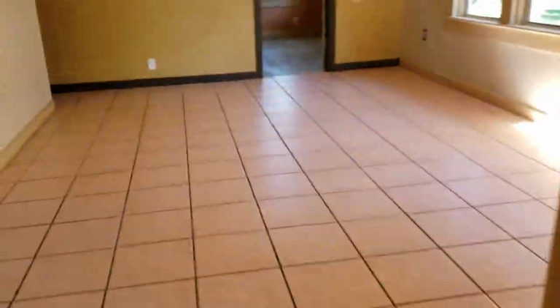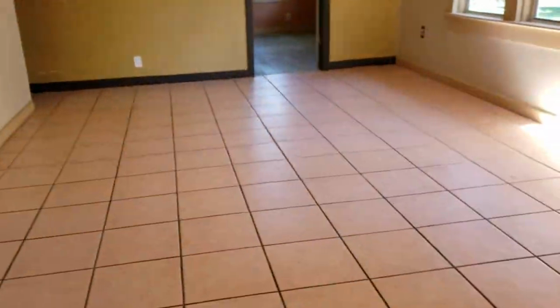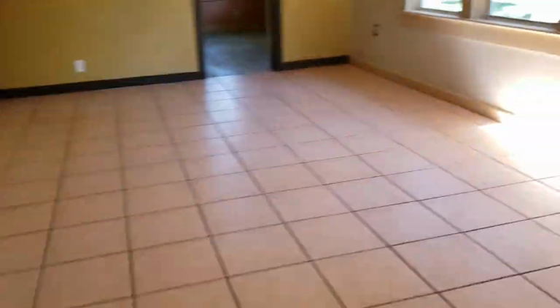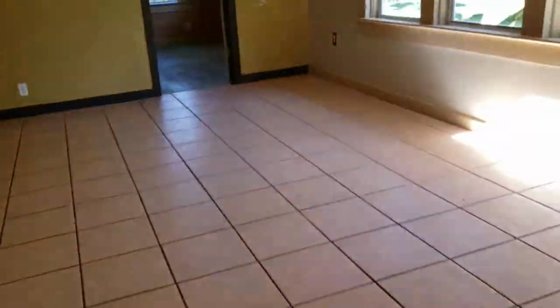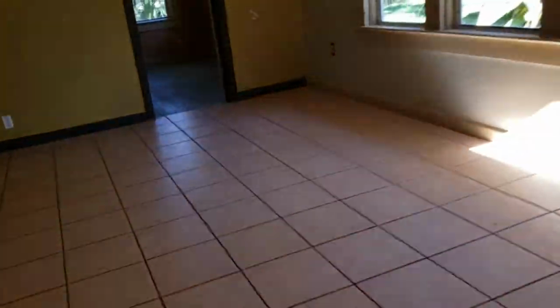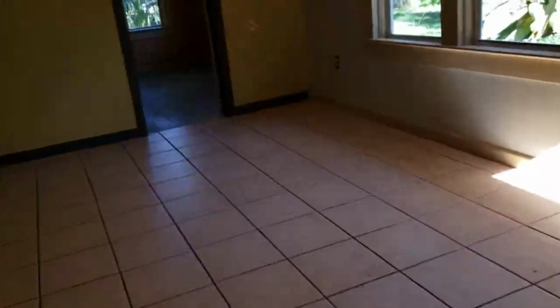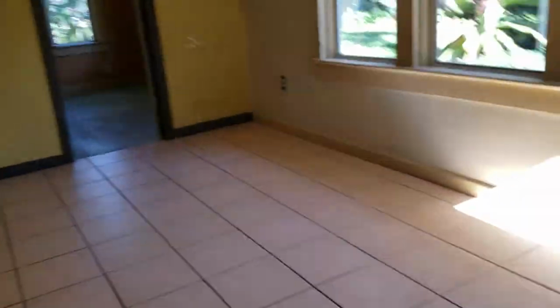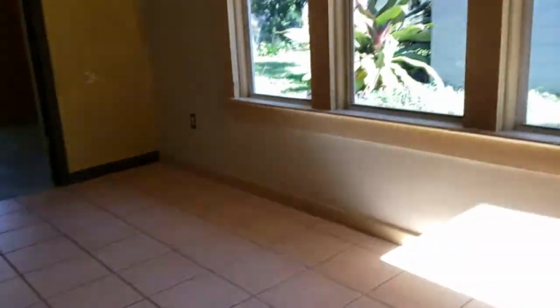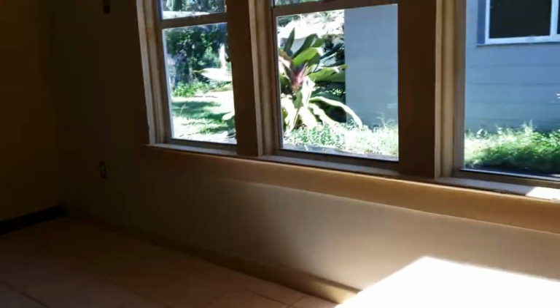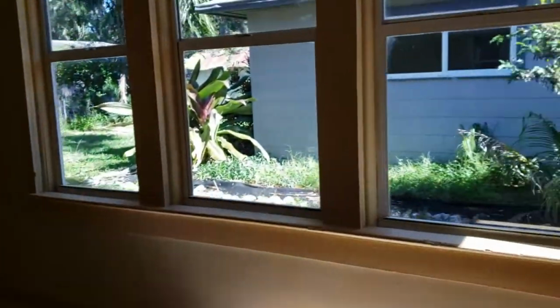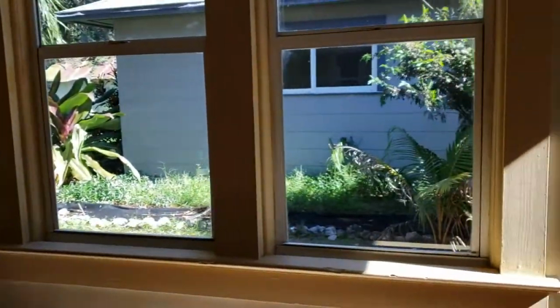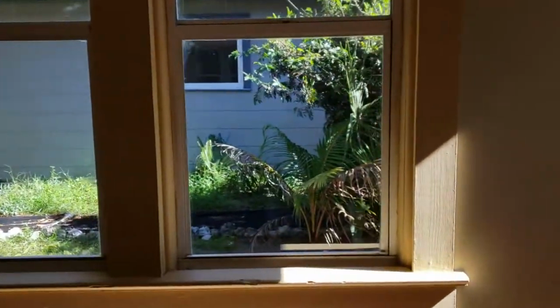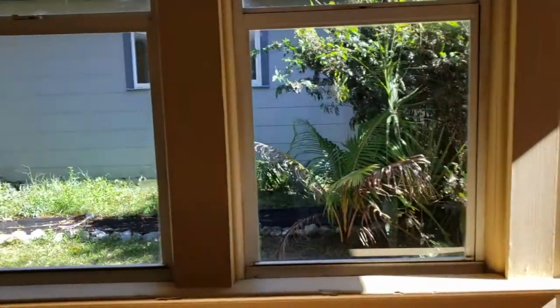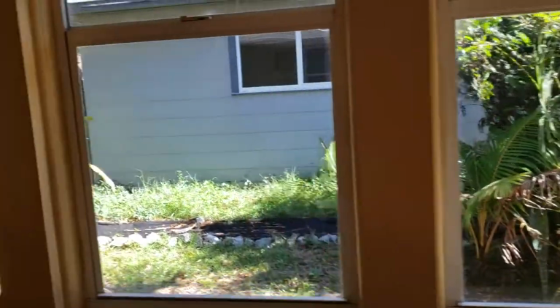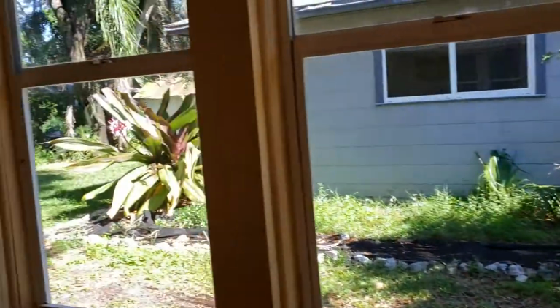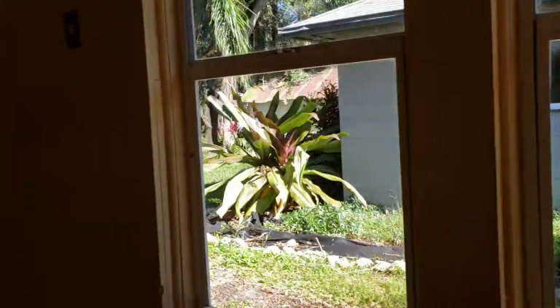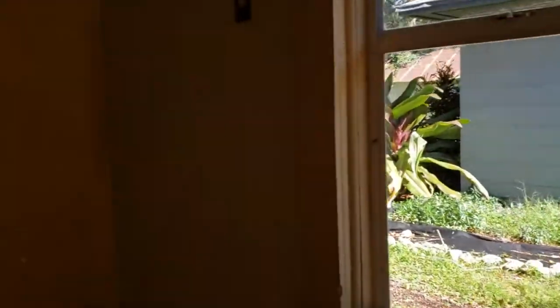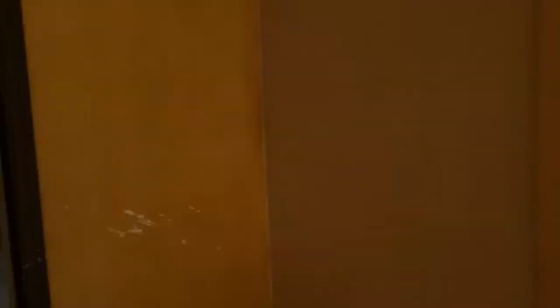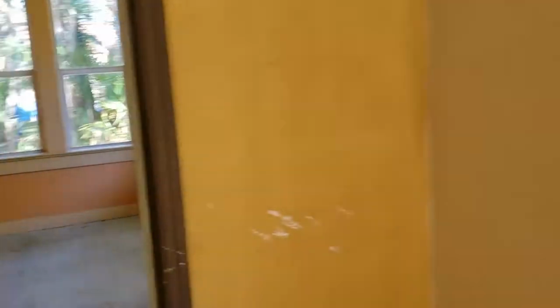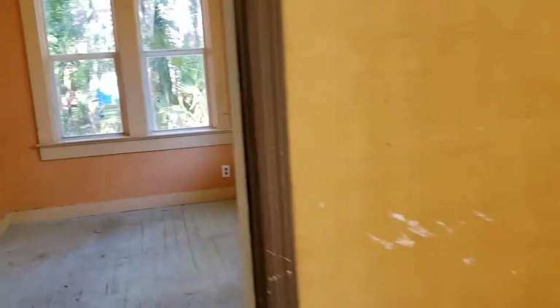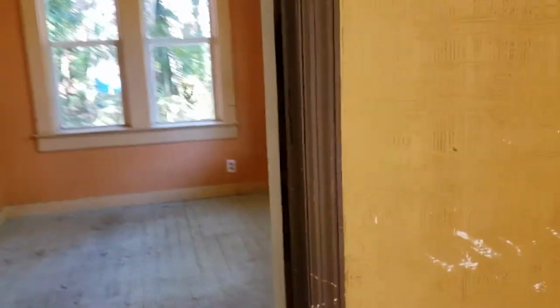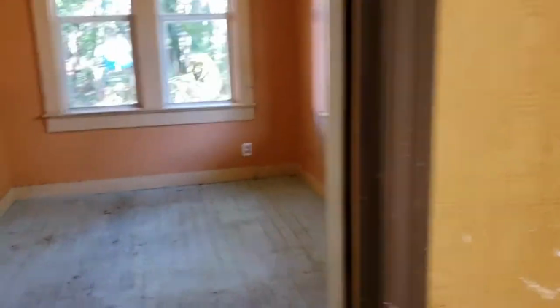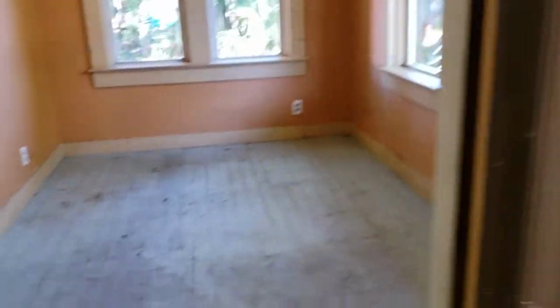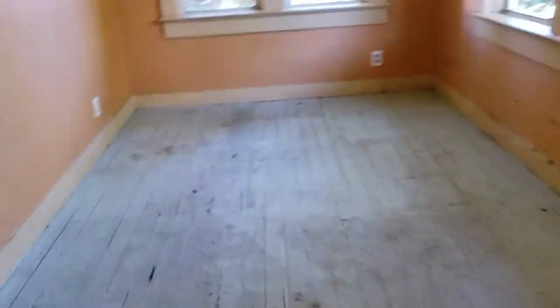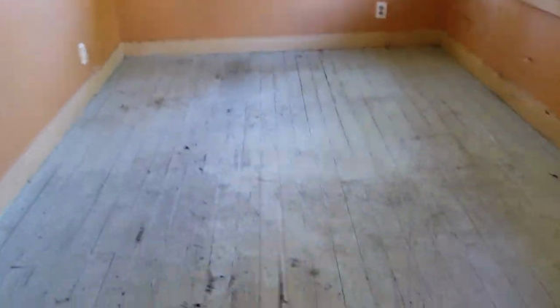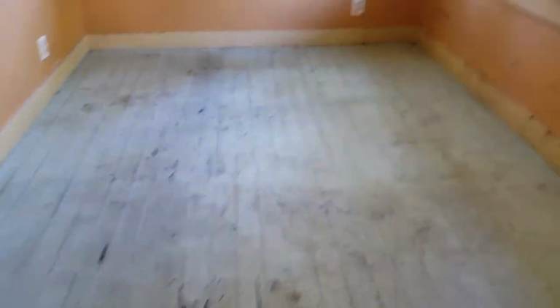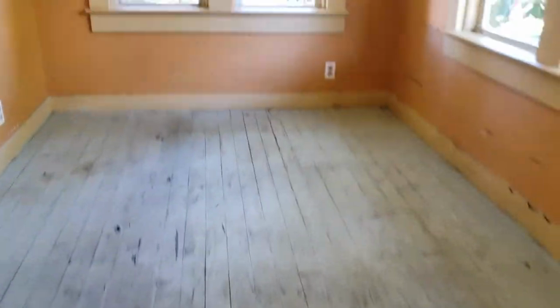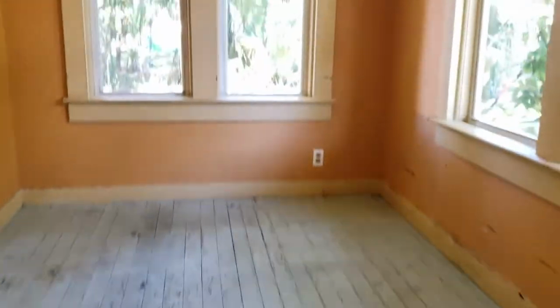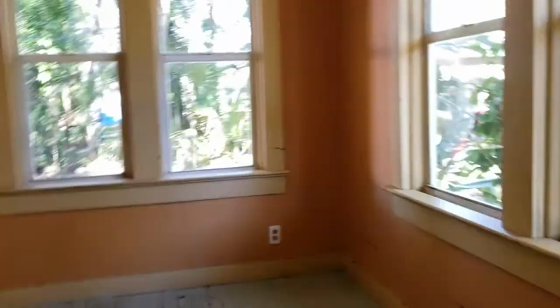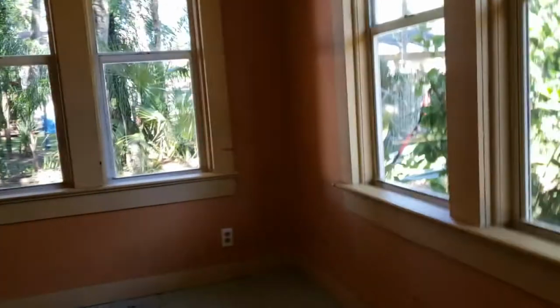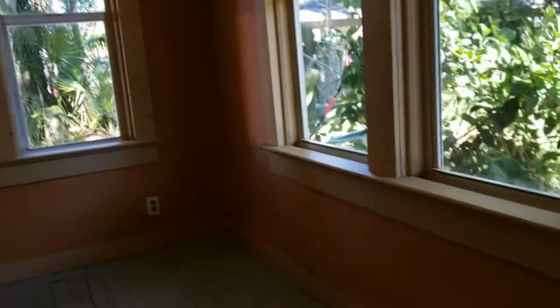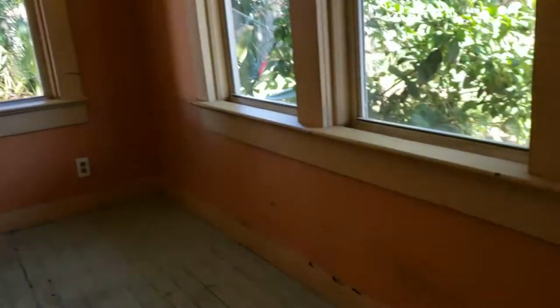The tile here is probably serviceable. The windows actually all look pretty good. Super small little bedroom but lots of windows.